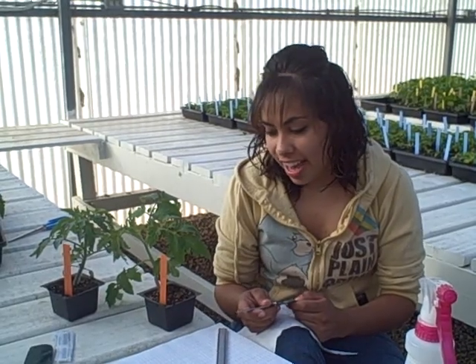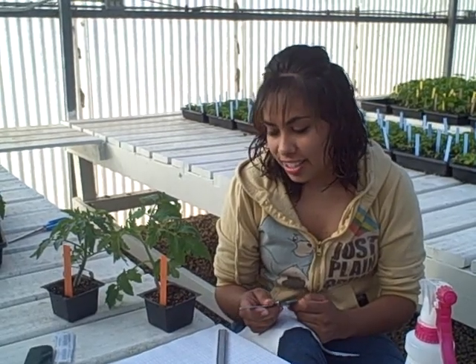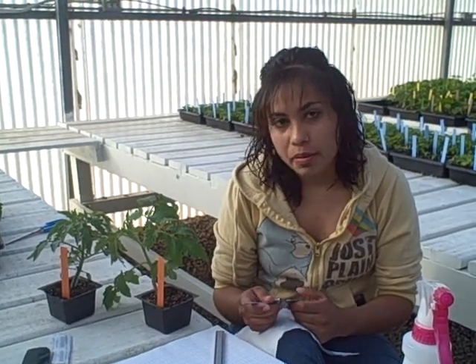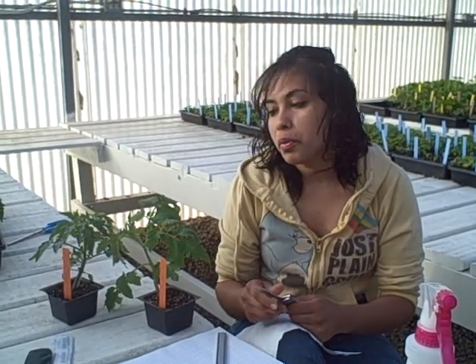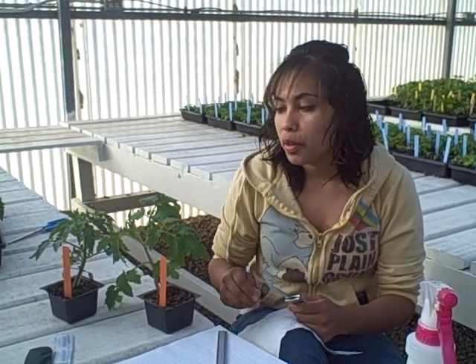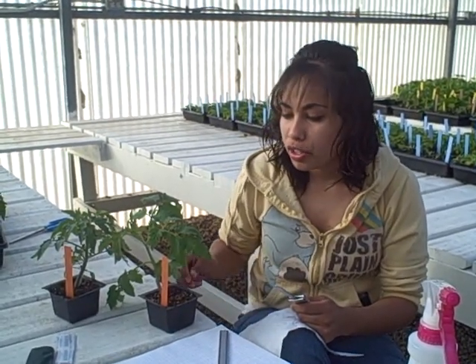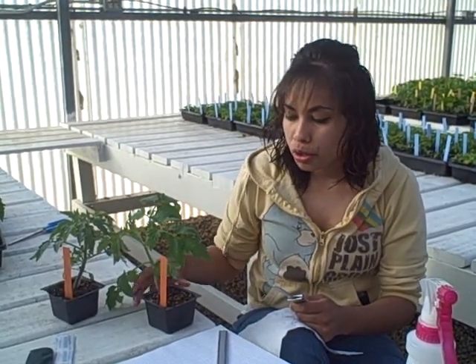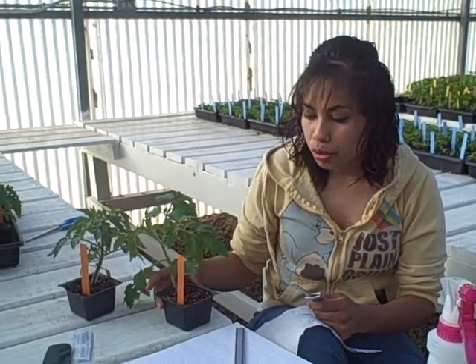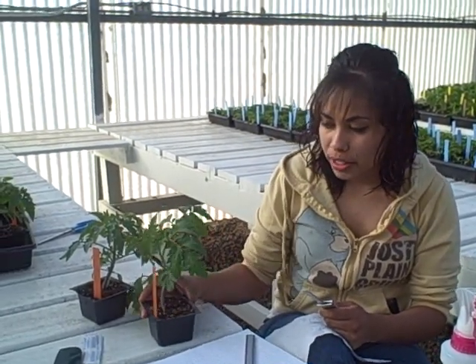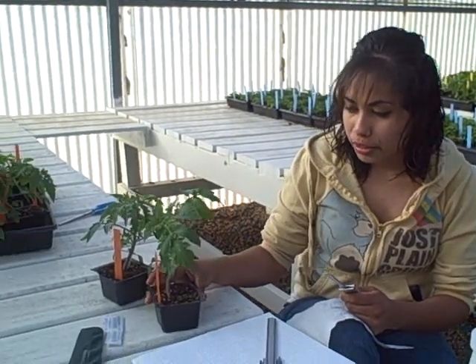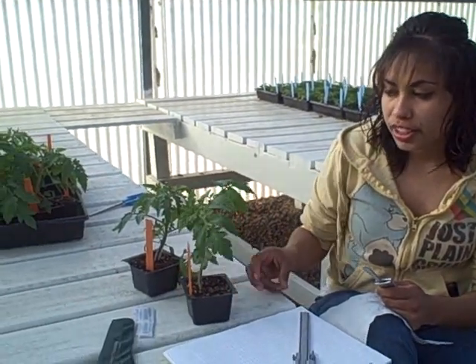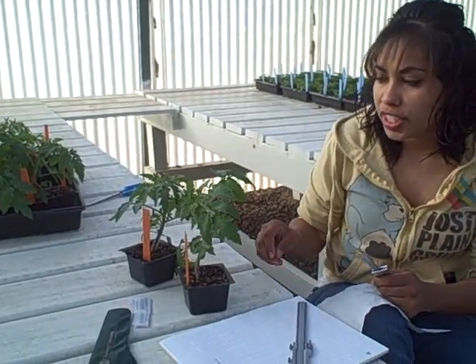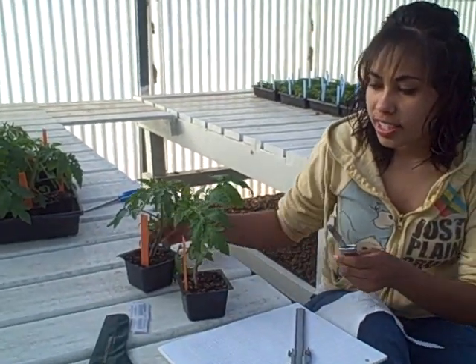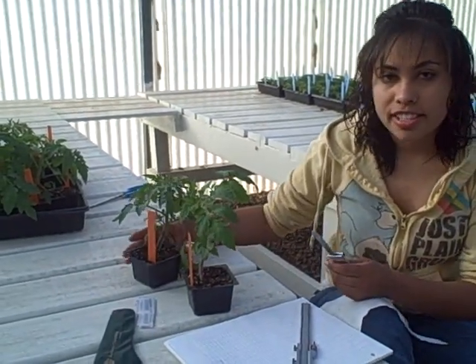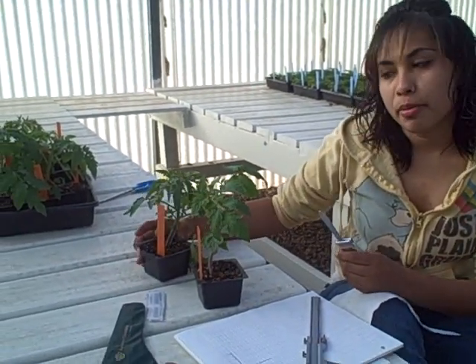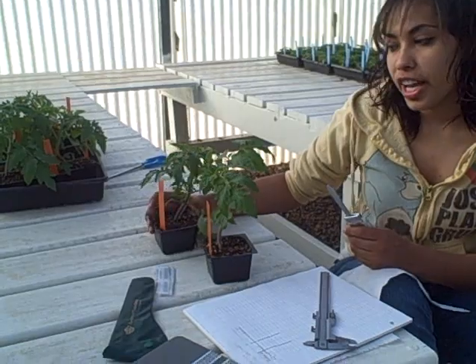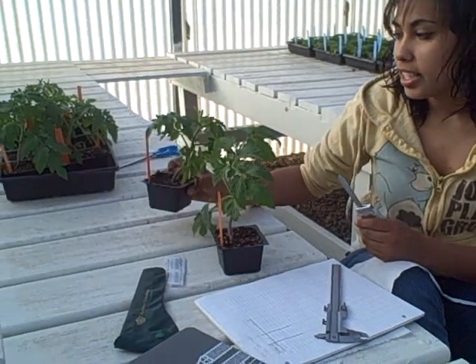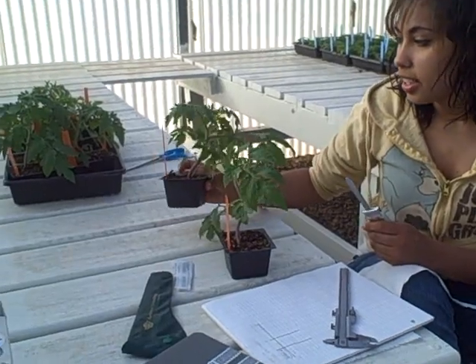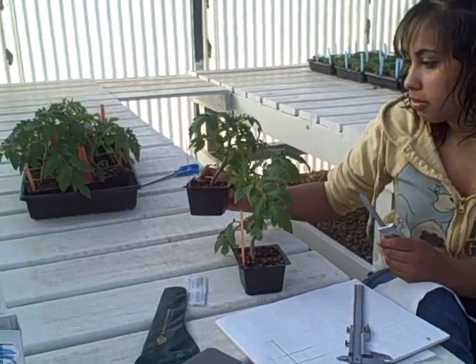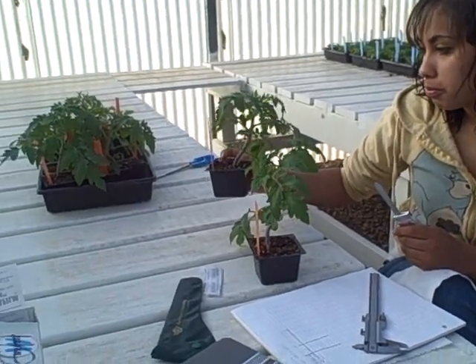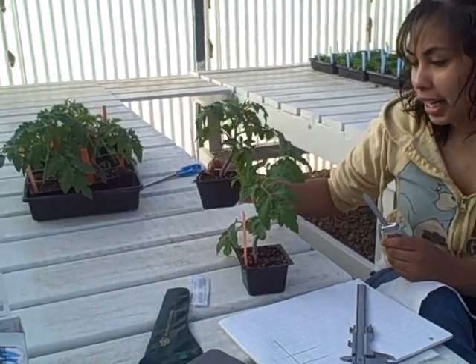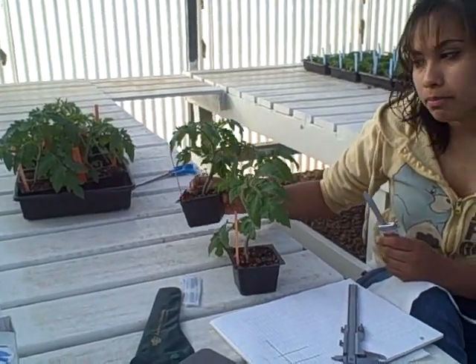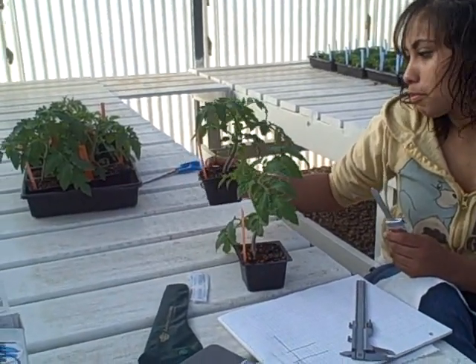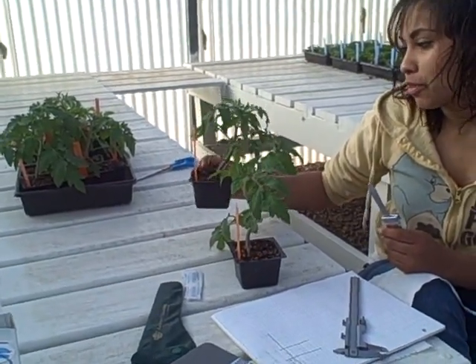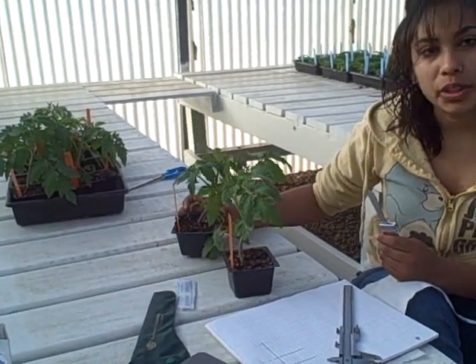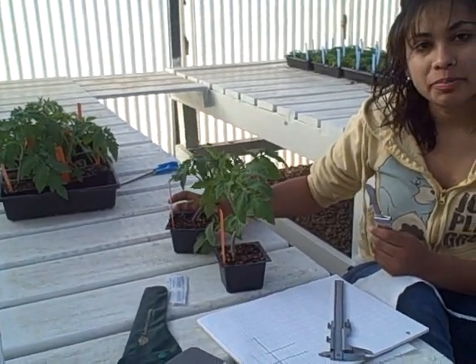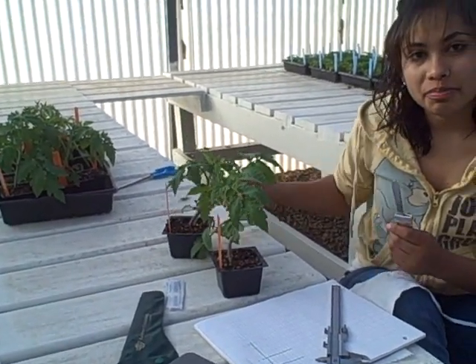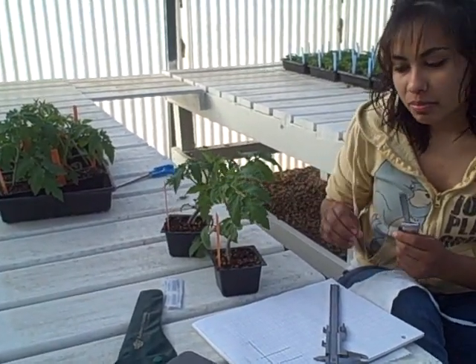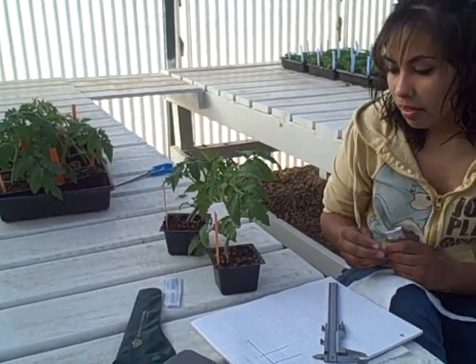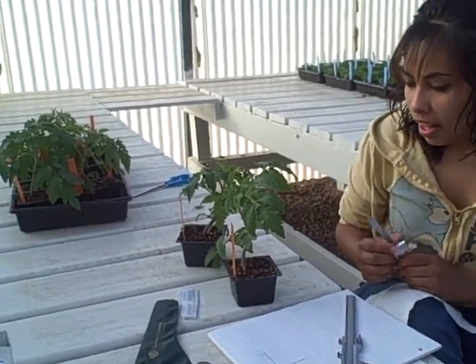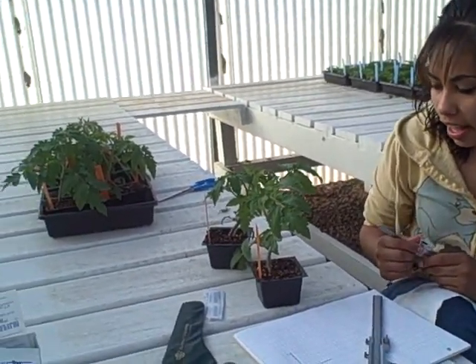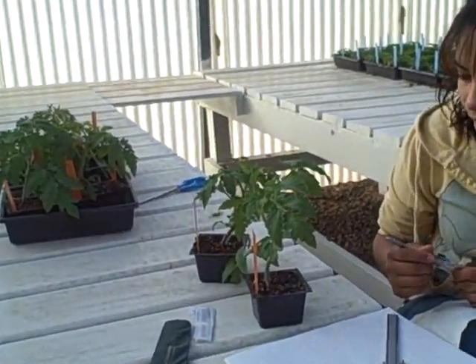Today we're going to be working with sweet tomatoes, which are Celebrity and Black Munchula.